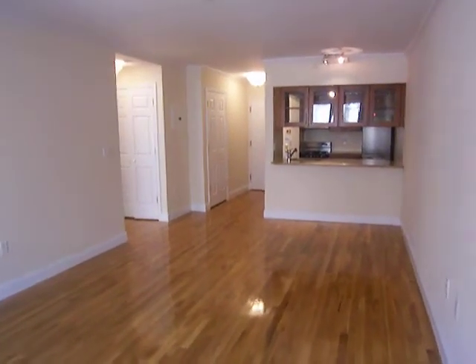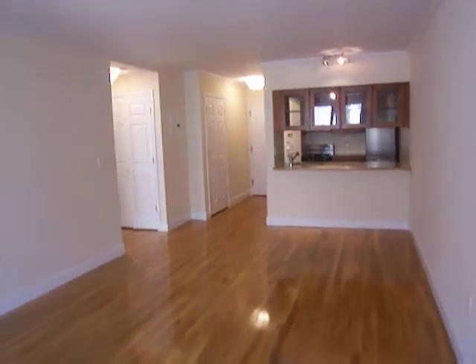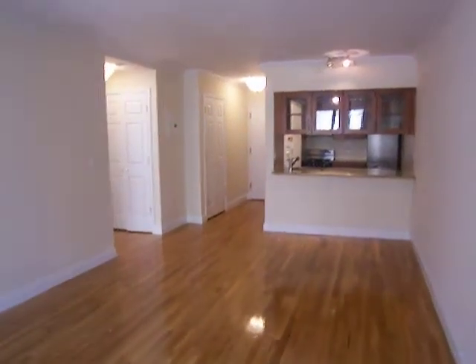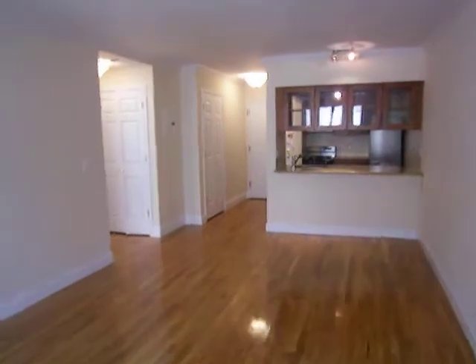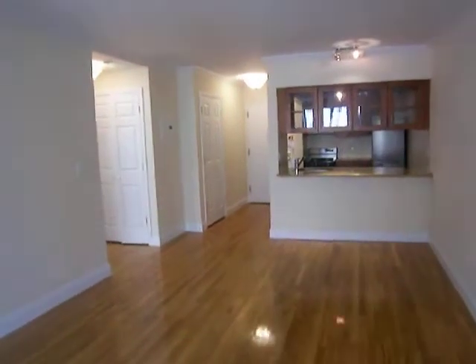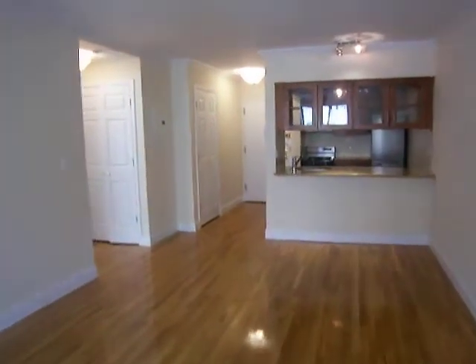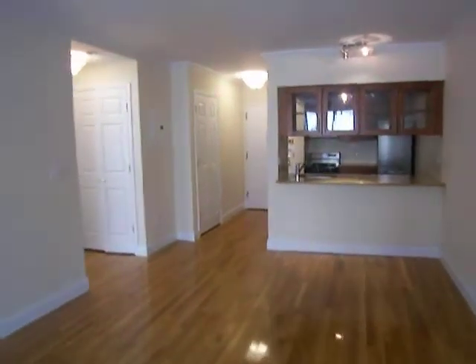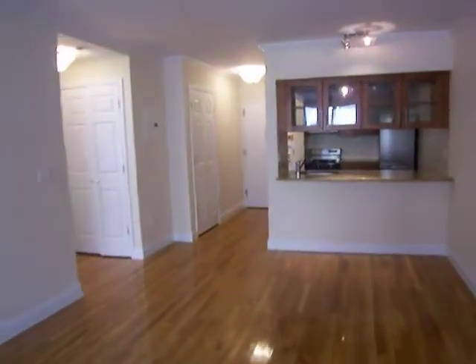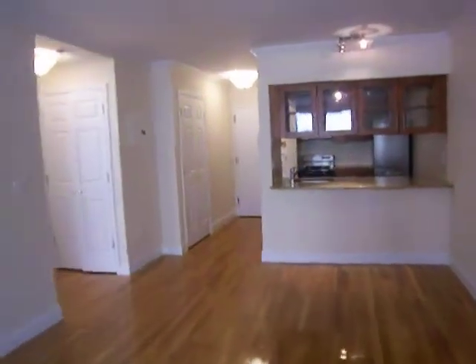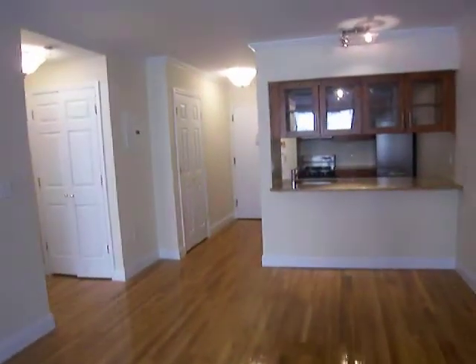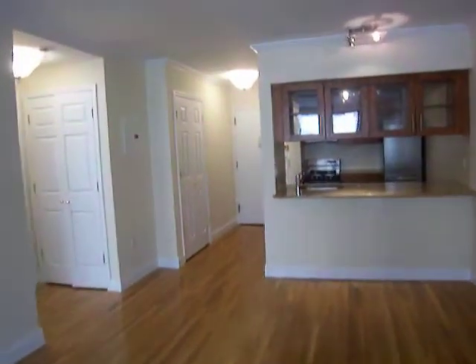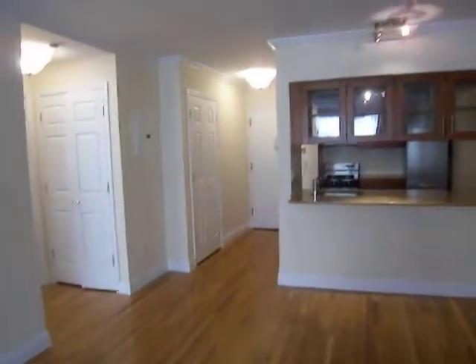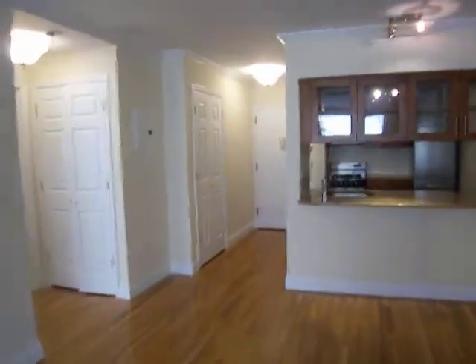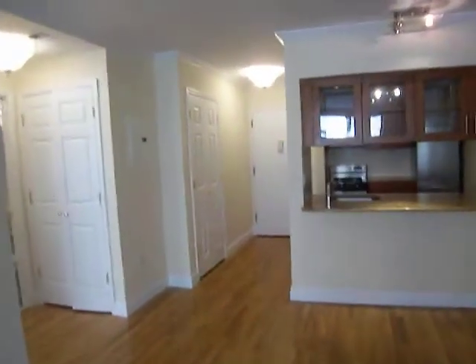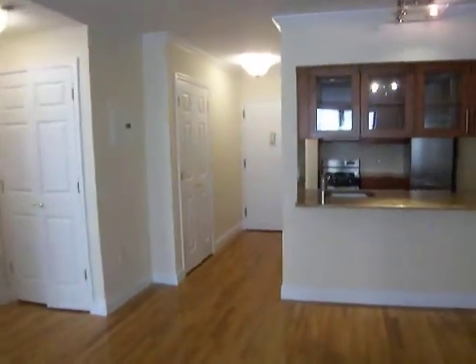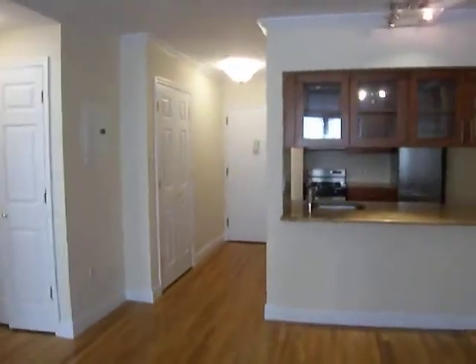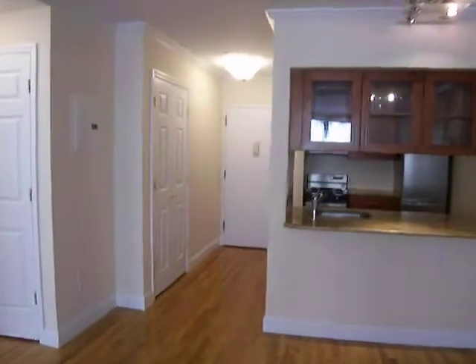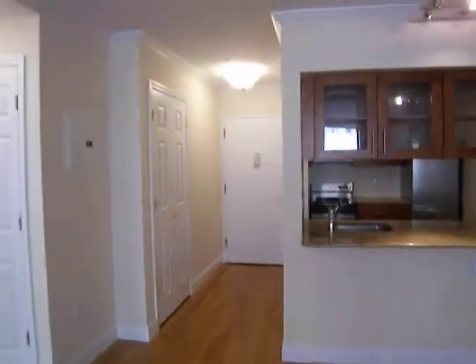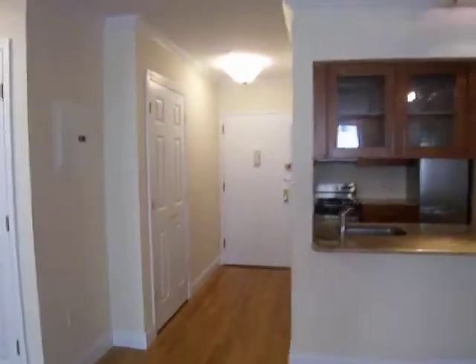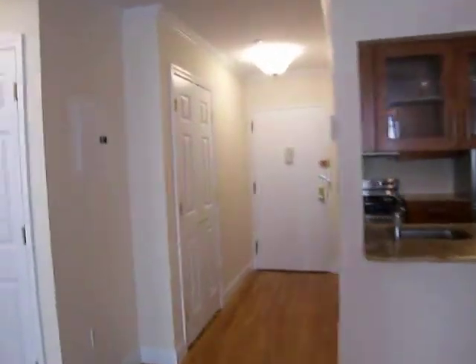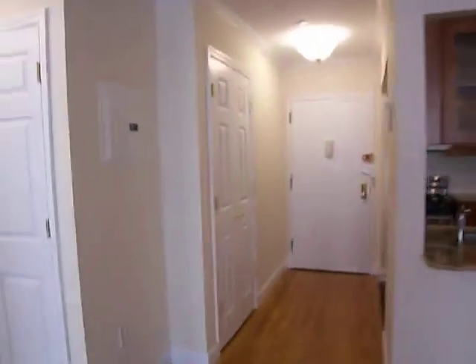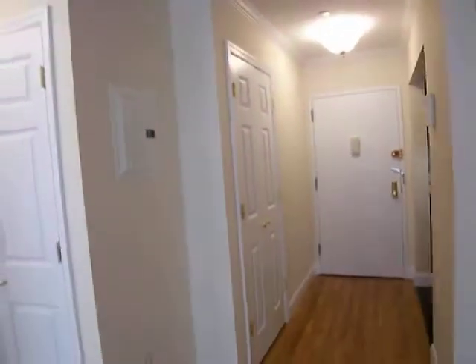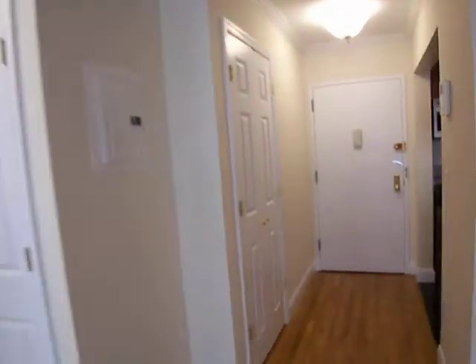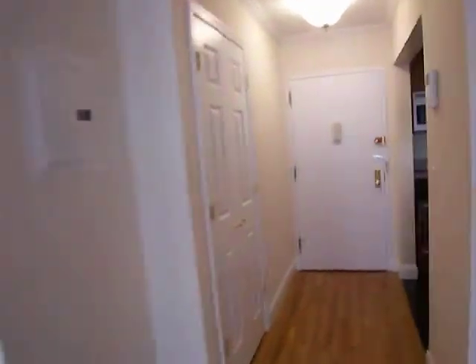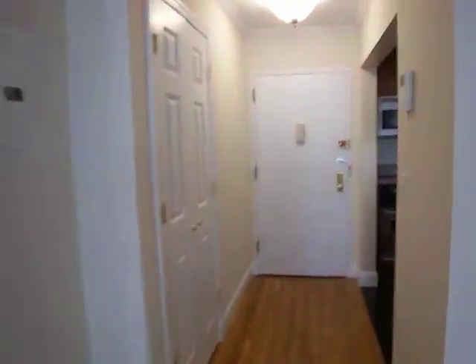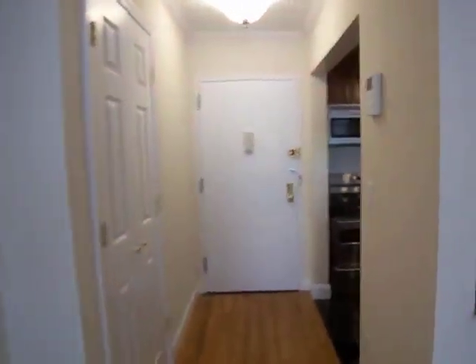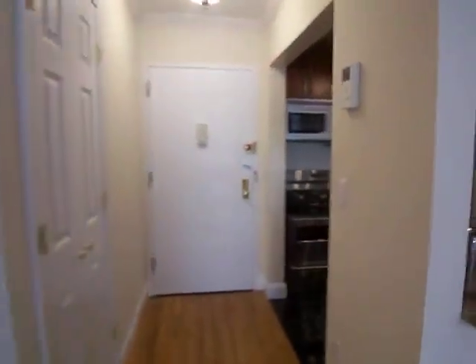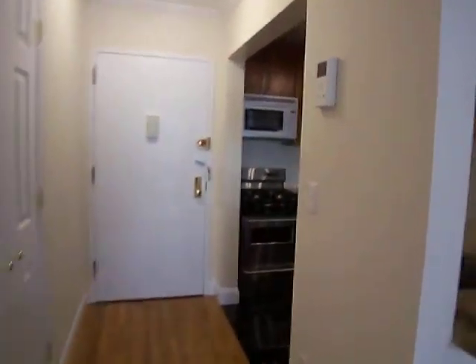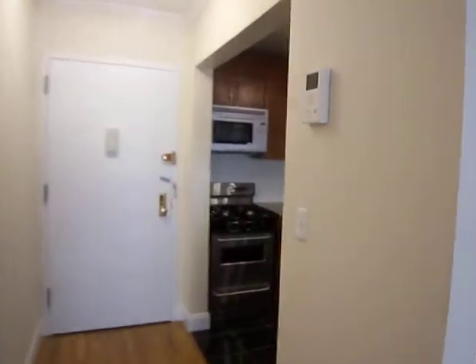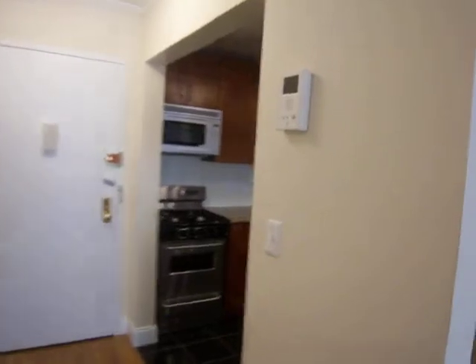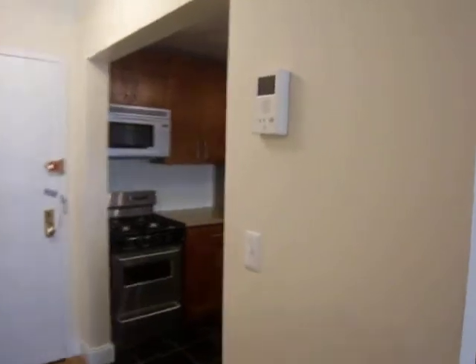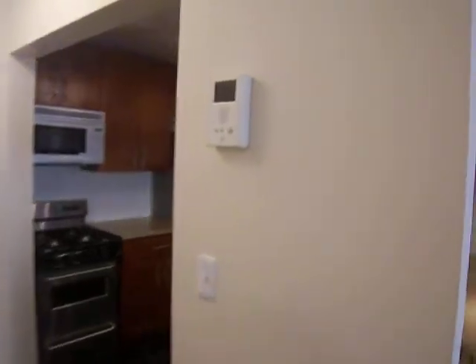This is a one-bedroom, one-bathroom at 29 Cooper Street — the A-line. There is a very large hall closet and a video intercom system in this building.